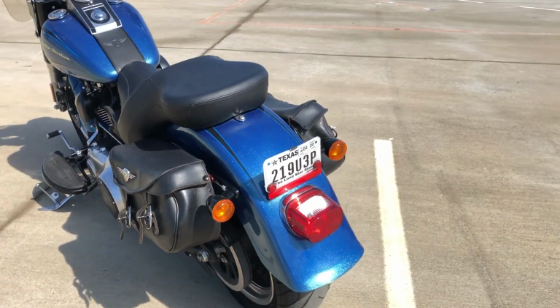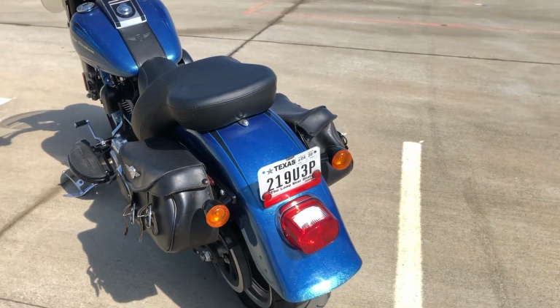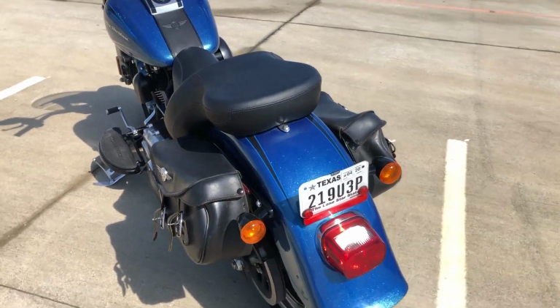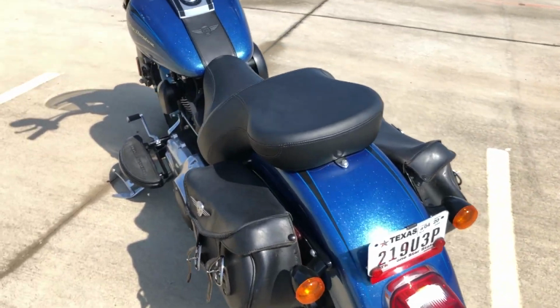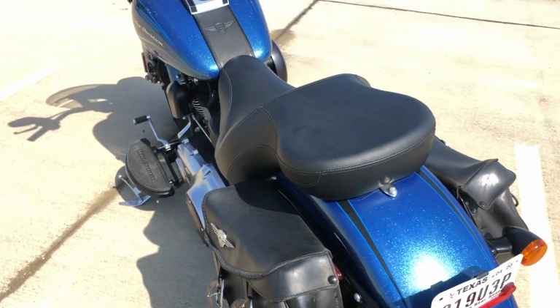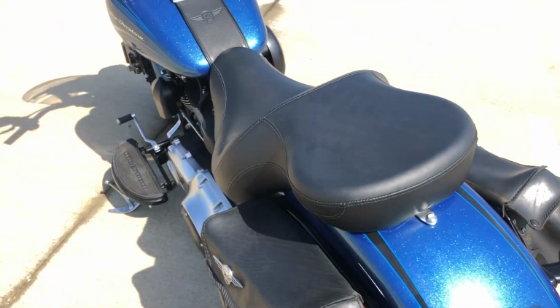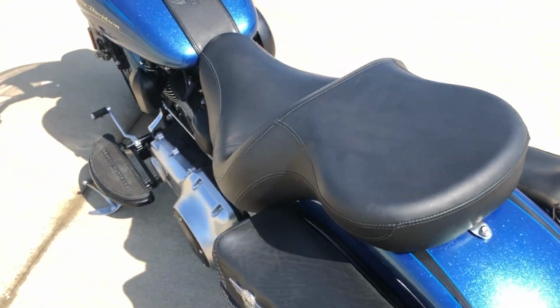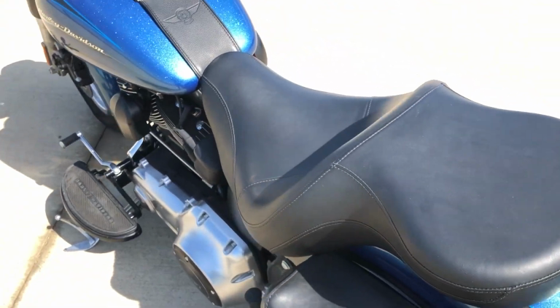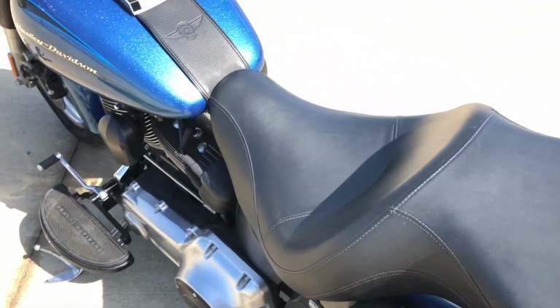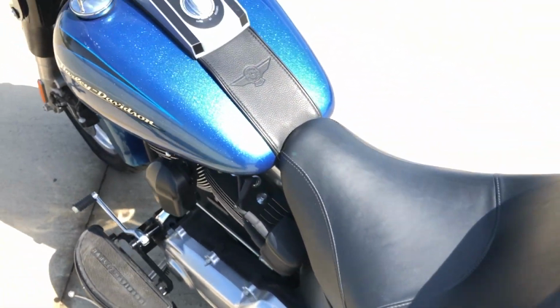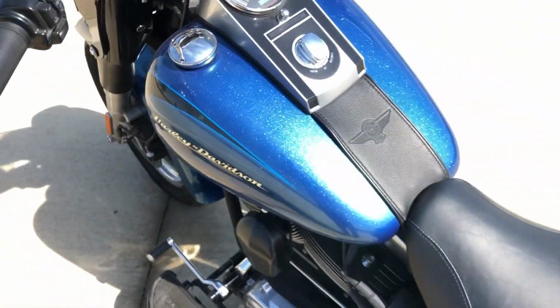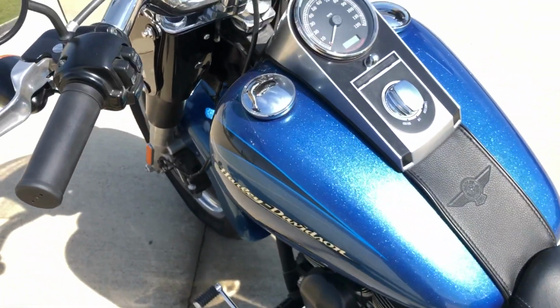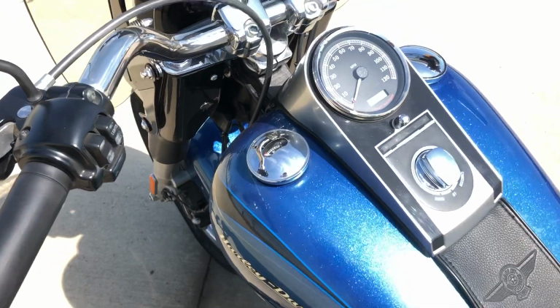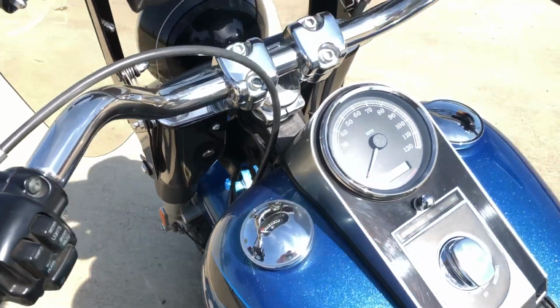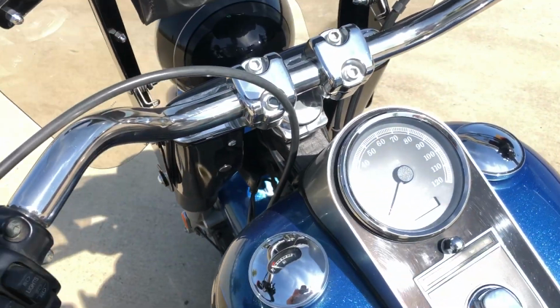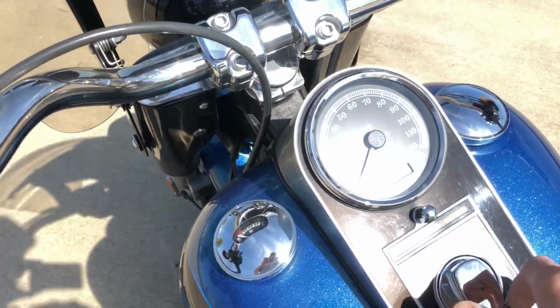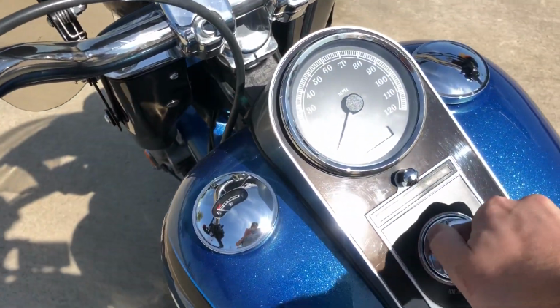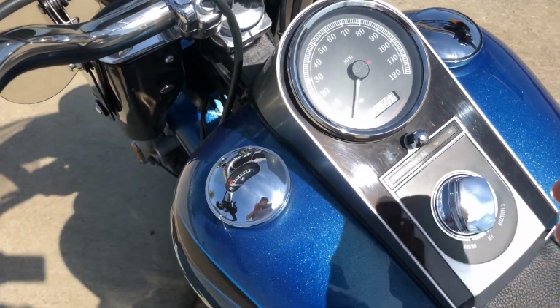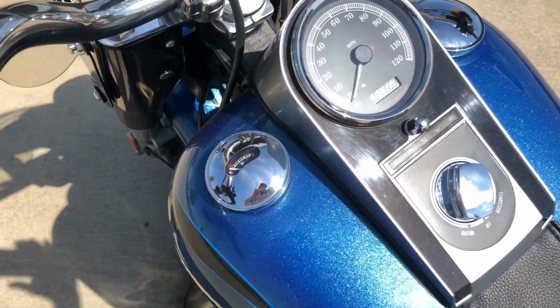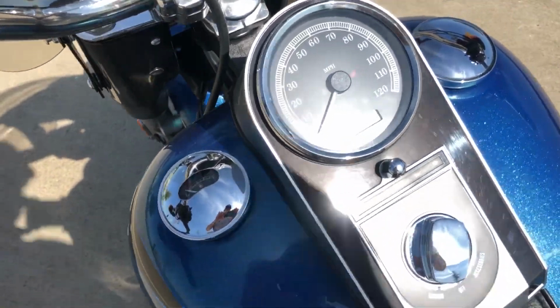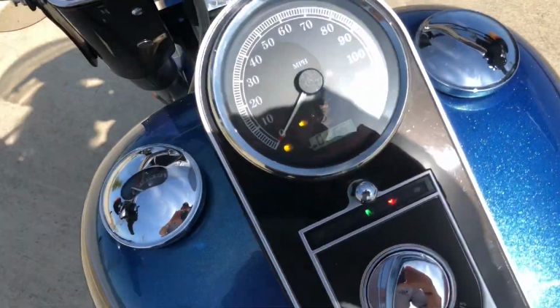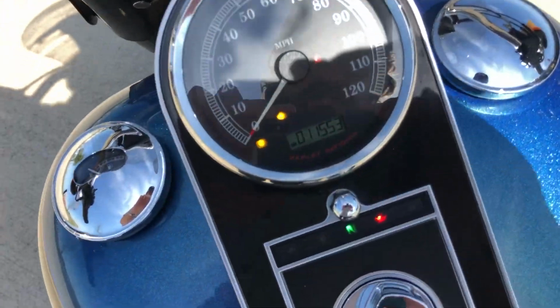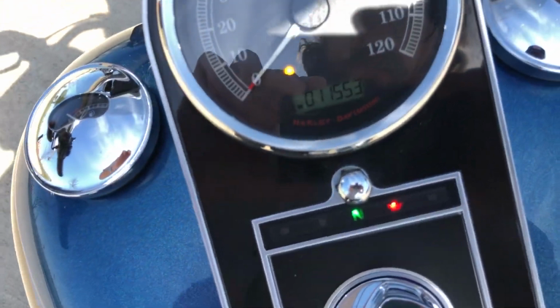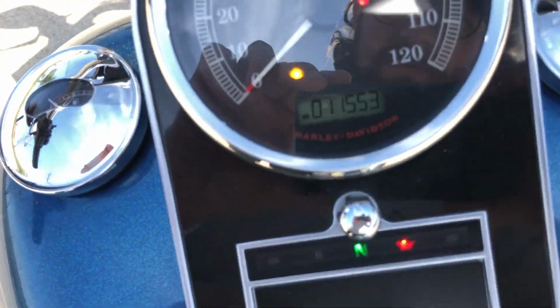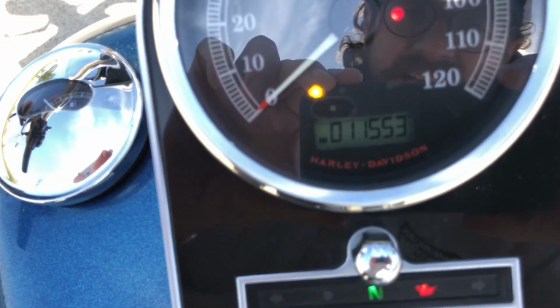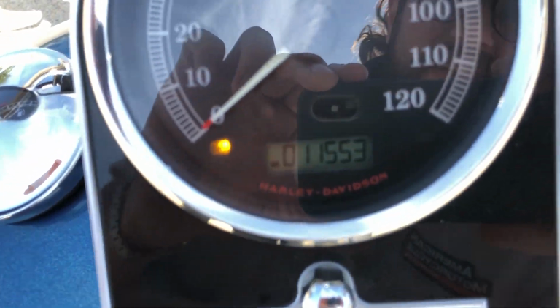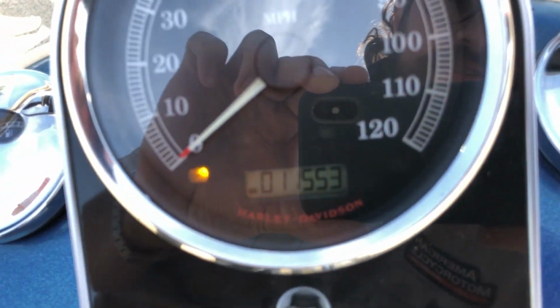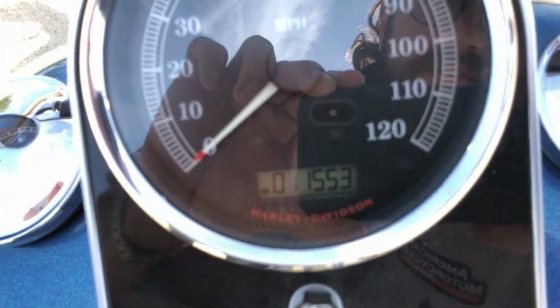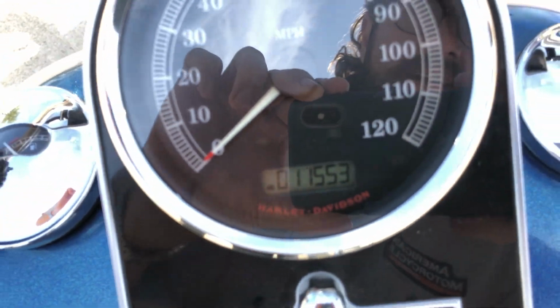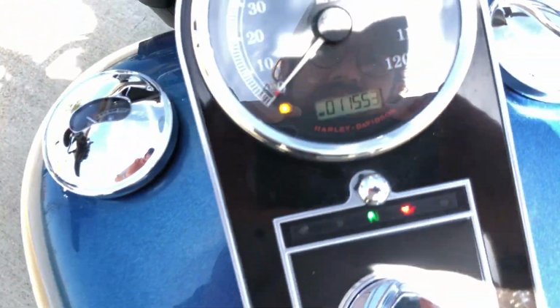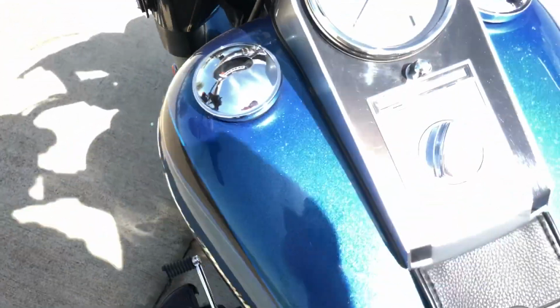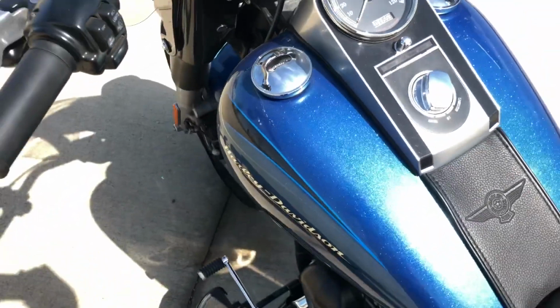The paint is gorgeous. It has a more comfortable two-up seat on there, and it's working with eleven thousand five hundred fifty-three miles.